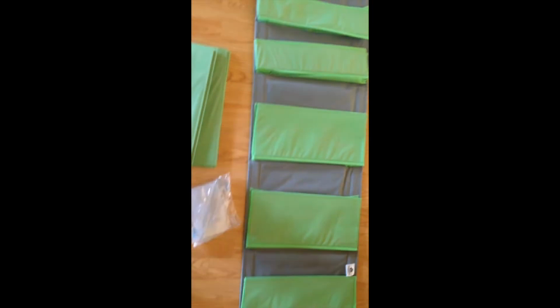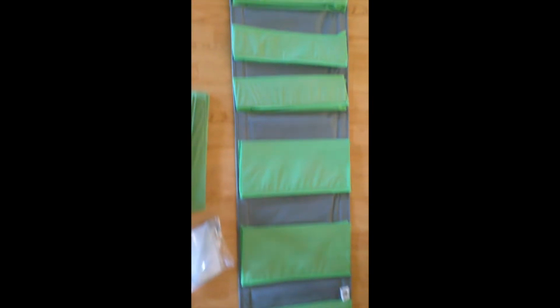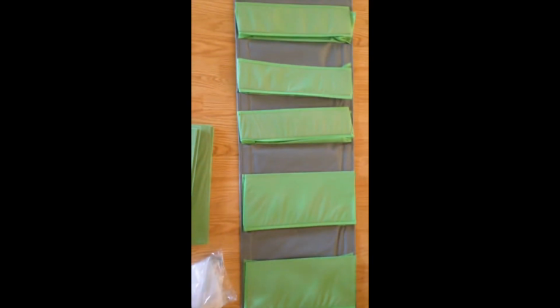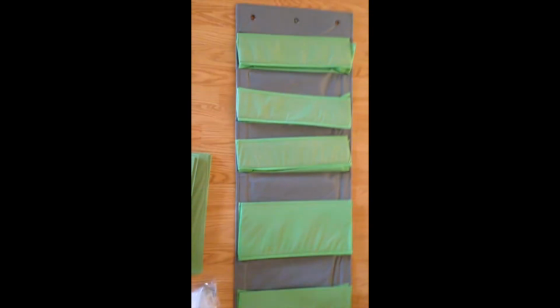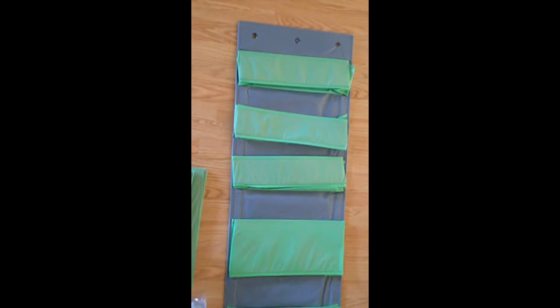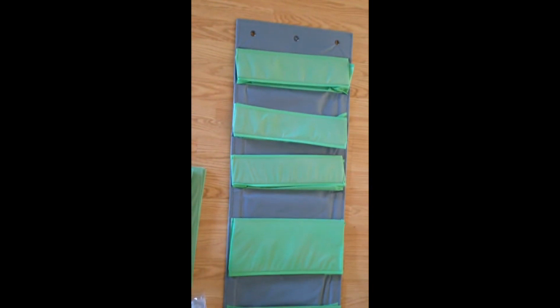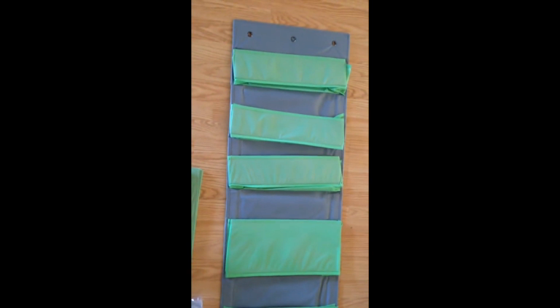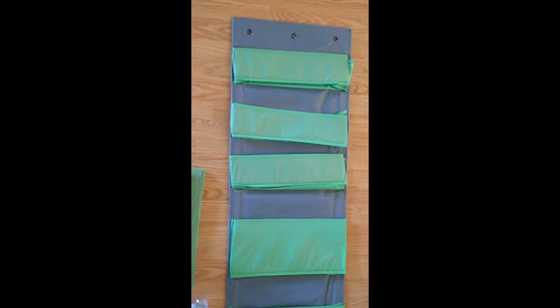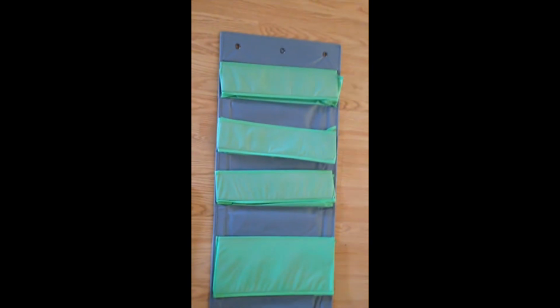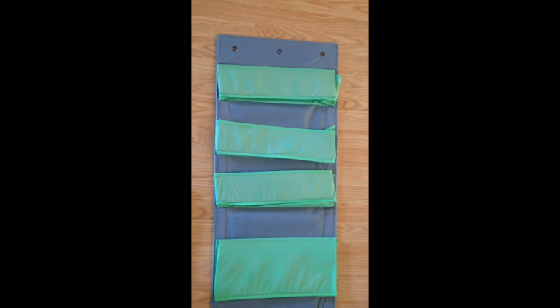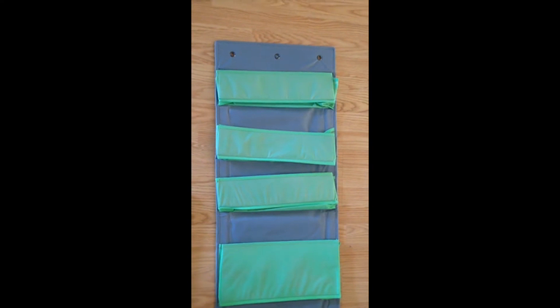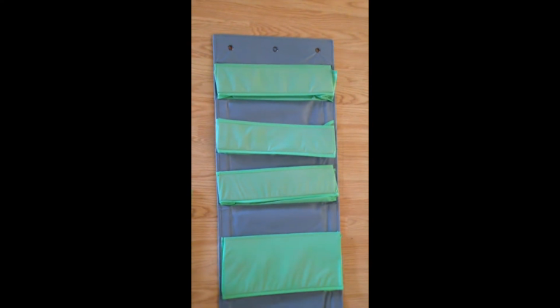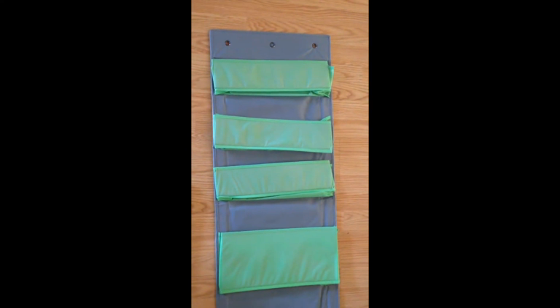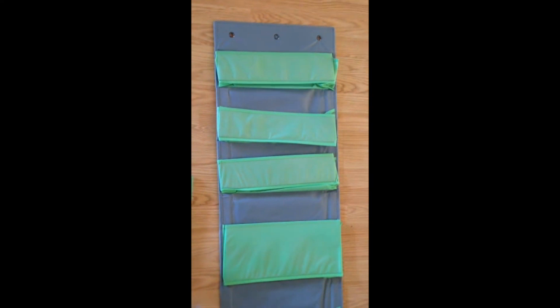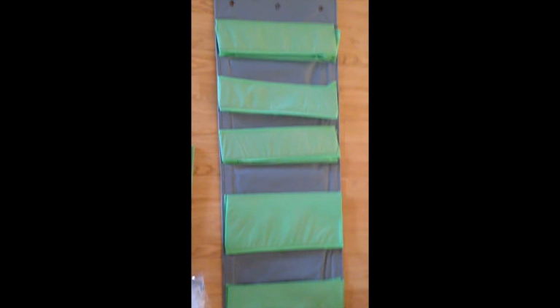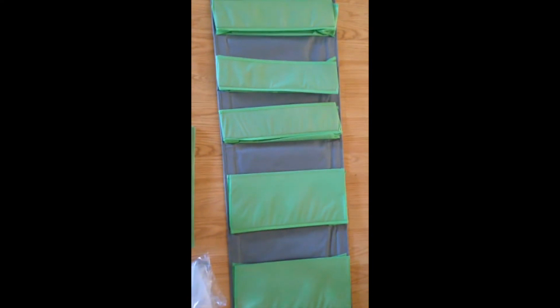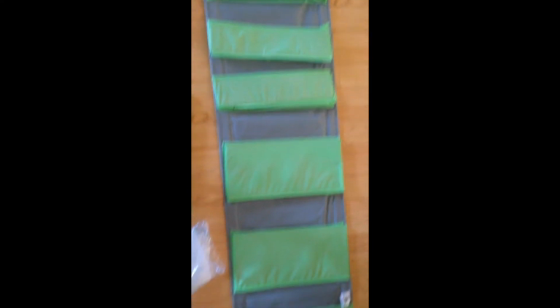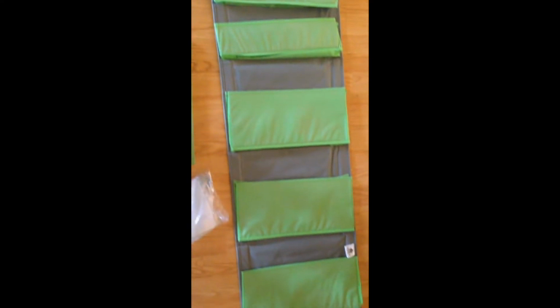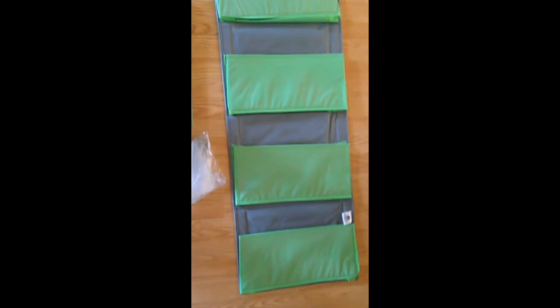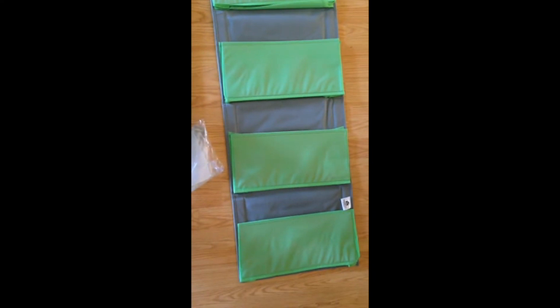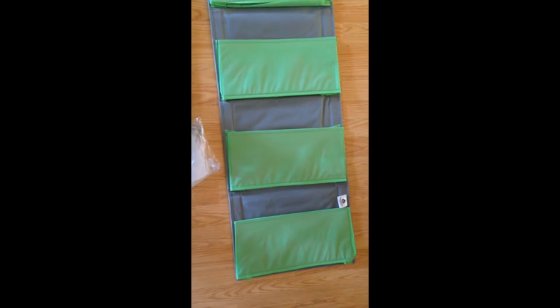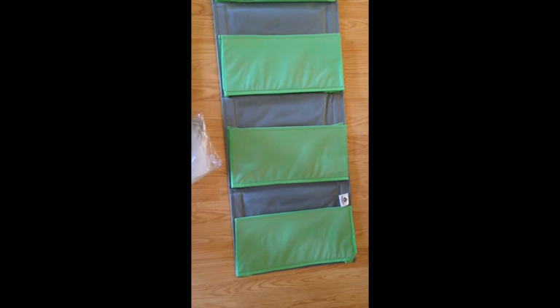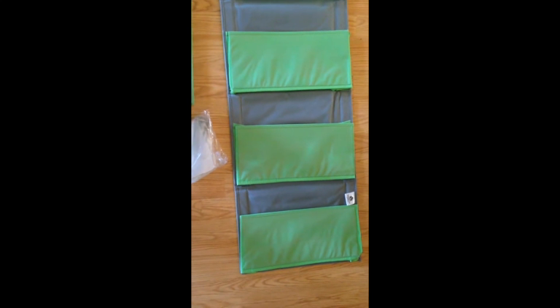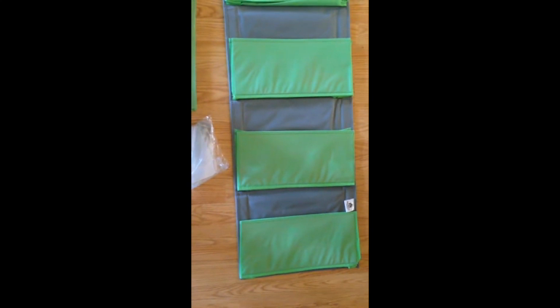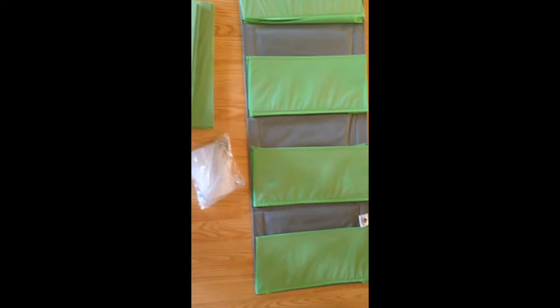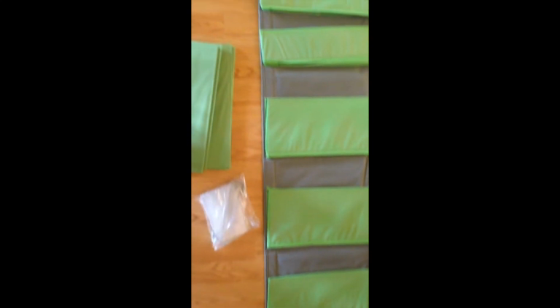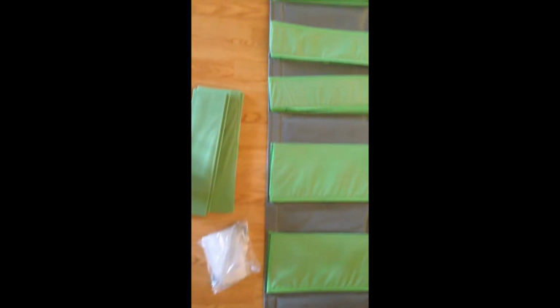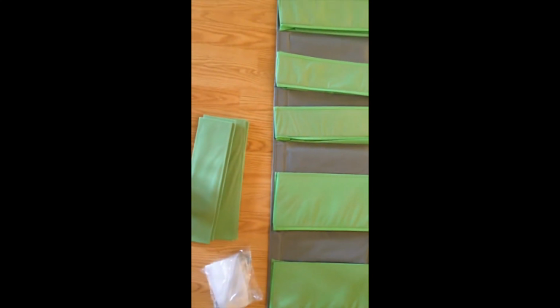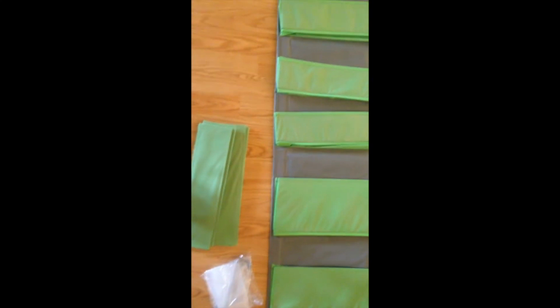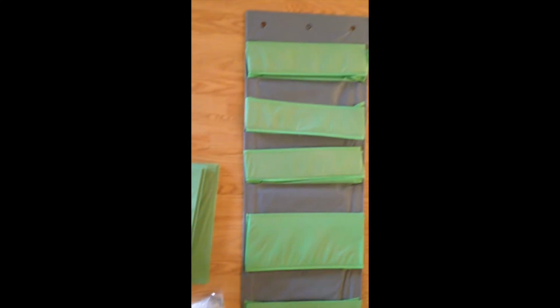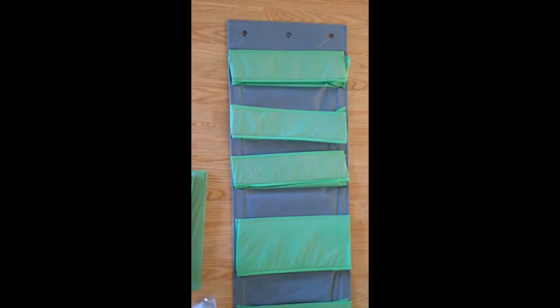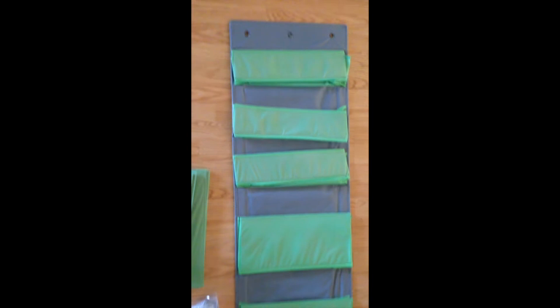I'm going to put it together, set it up, transfer my yarn, see how much it holds, and I'll be back to show you what it looks like hanging and give you a little review. I'm pretty excited — I love to be organized with my stuff.